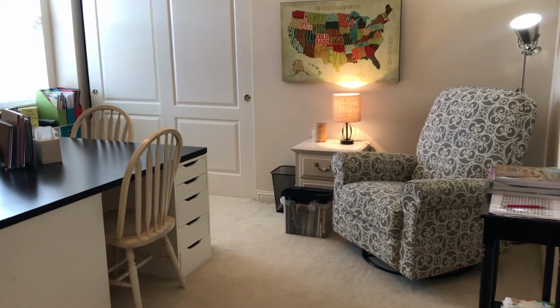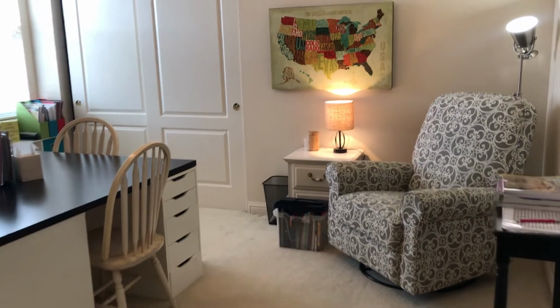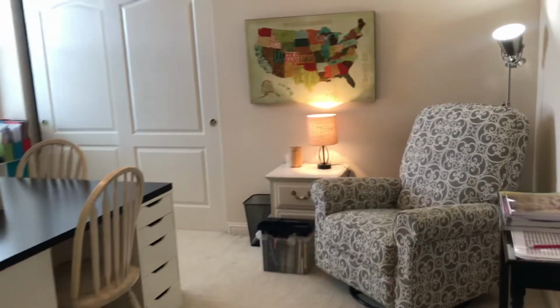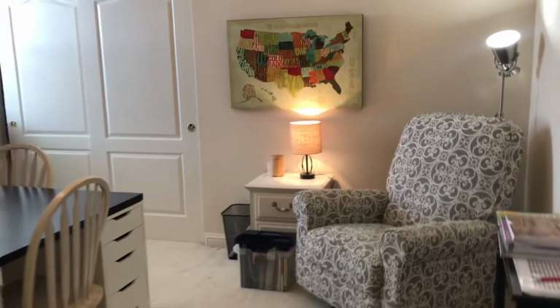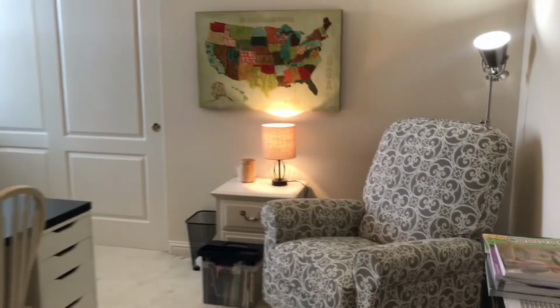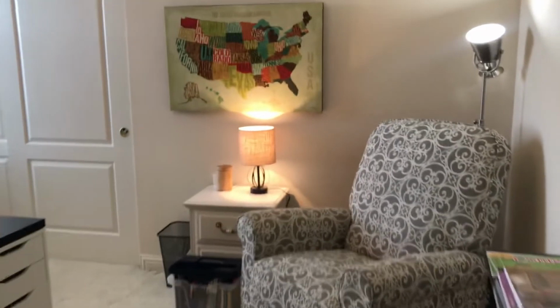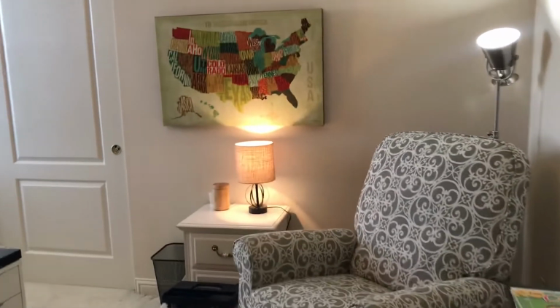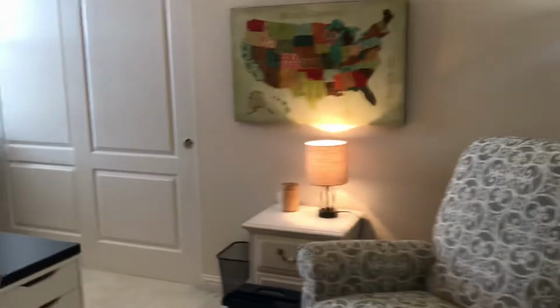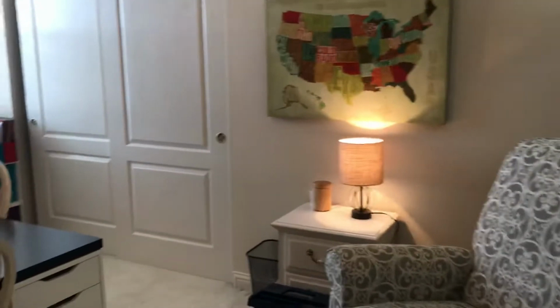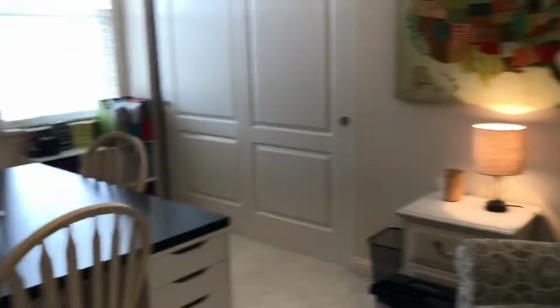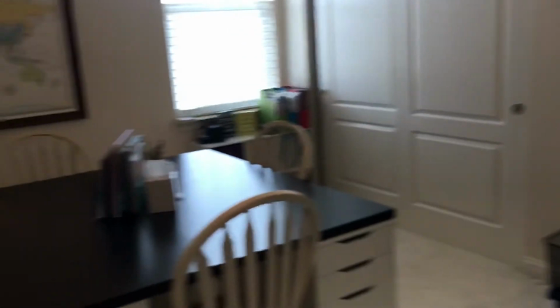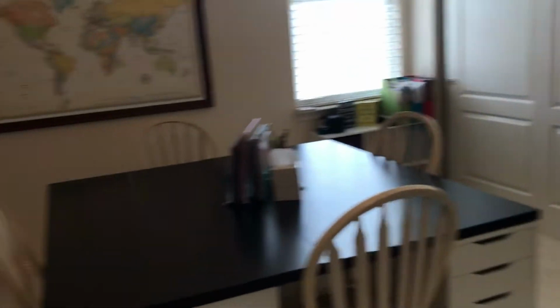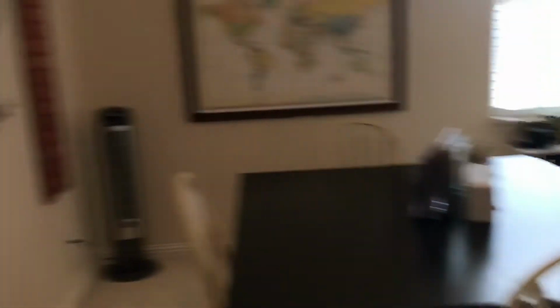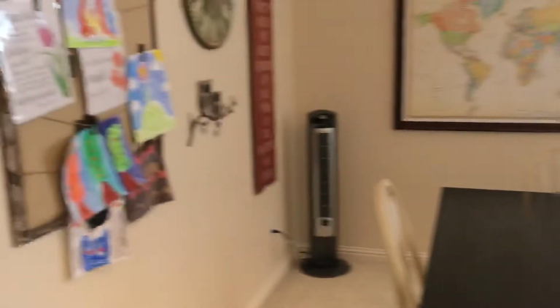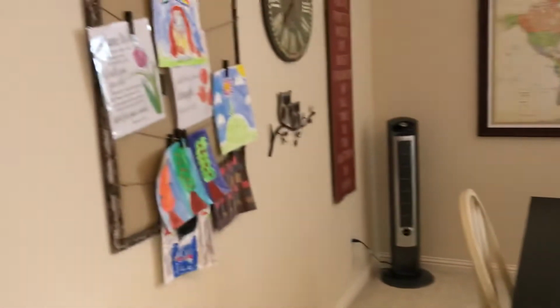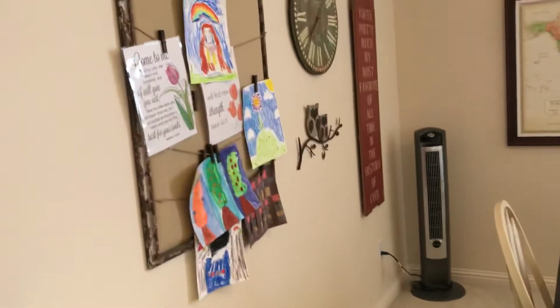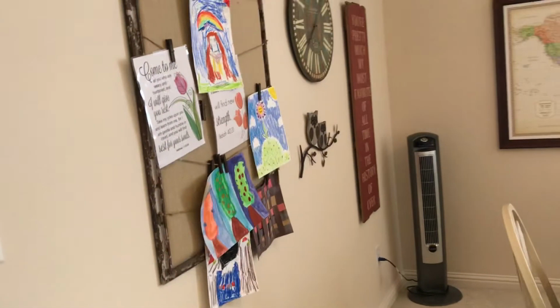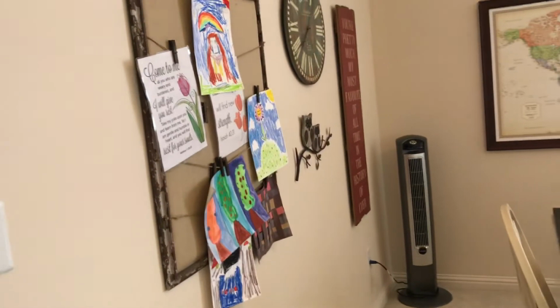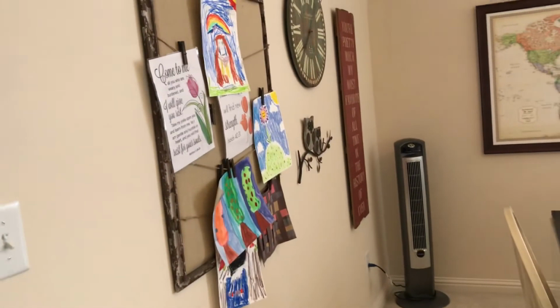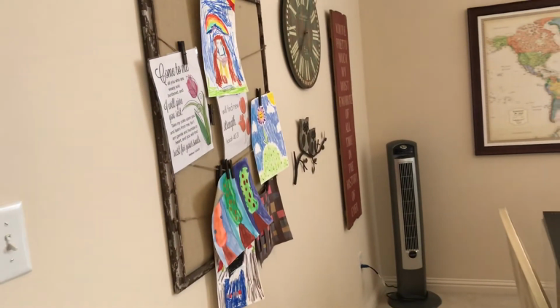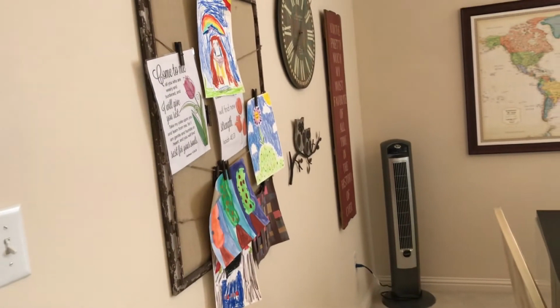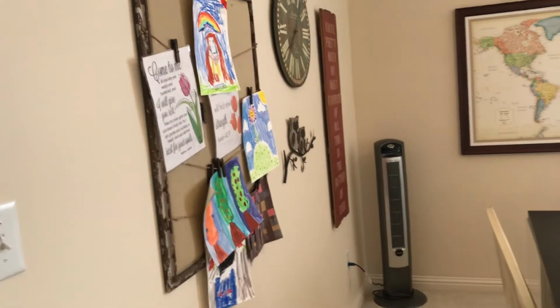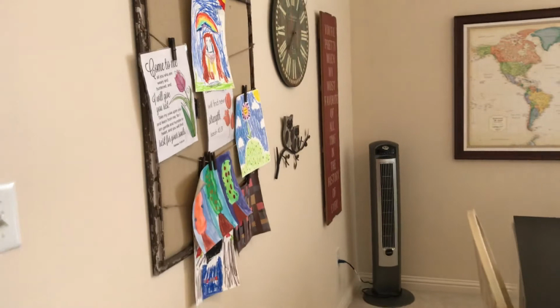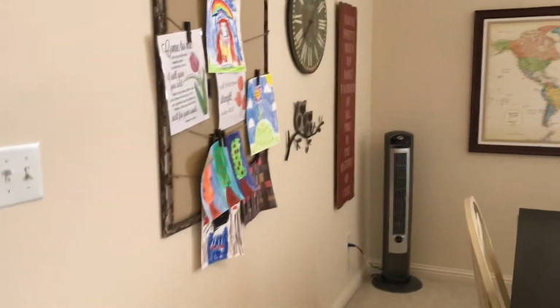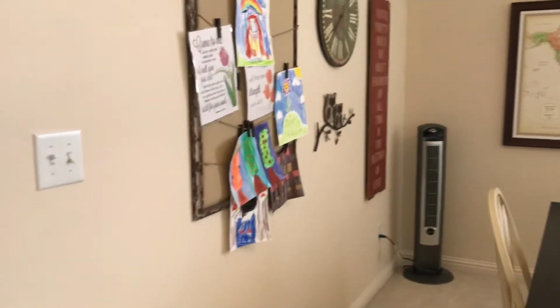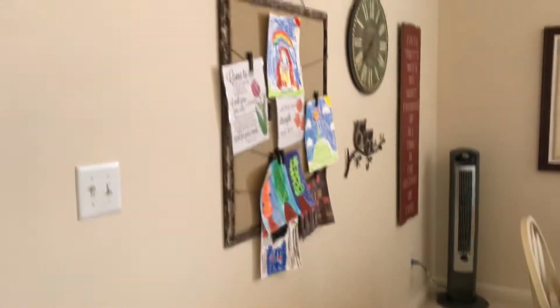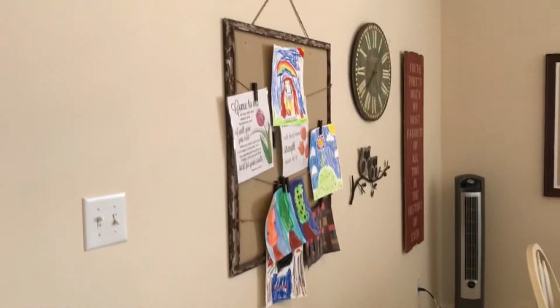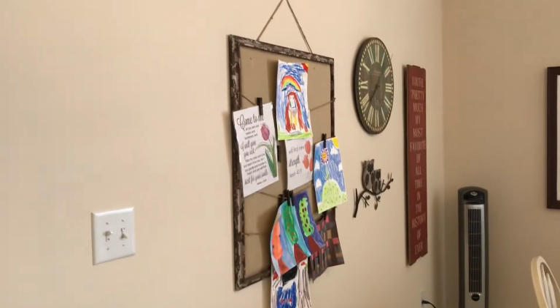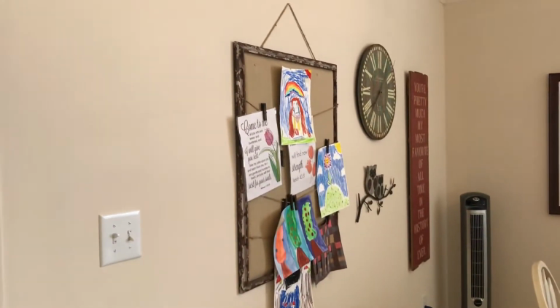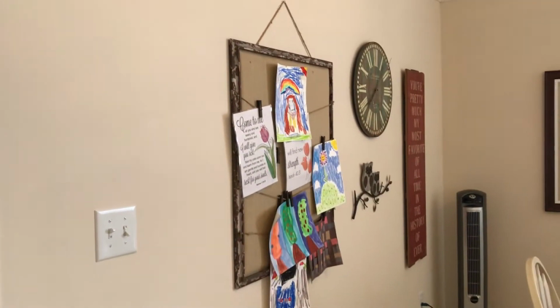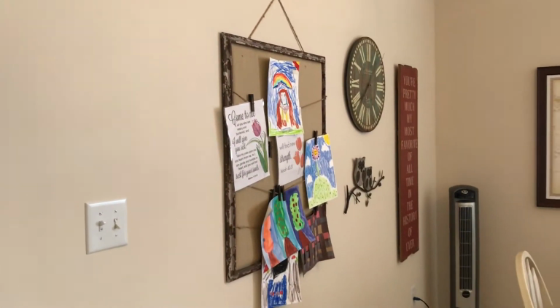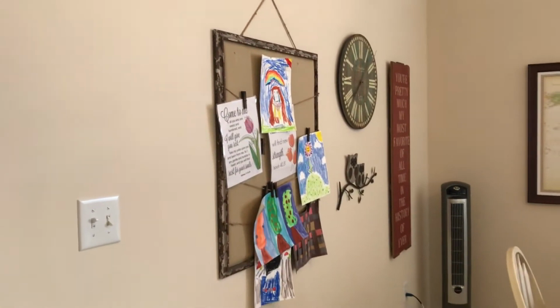Welcome to the new homeschool room of Lexington Academy. I thought I would give you a quick tour. We moved our homeschool room upstairs and had a chance to redecorate.